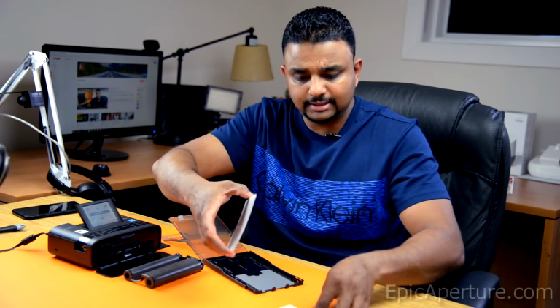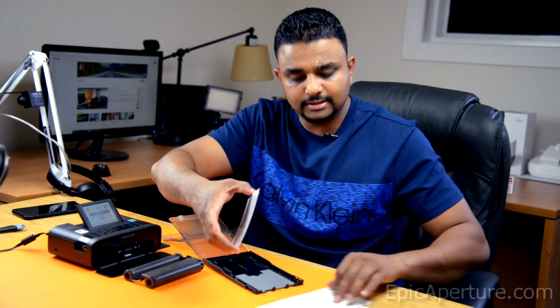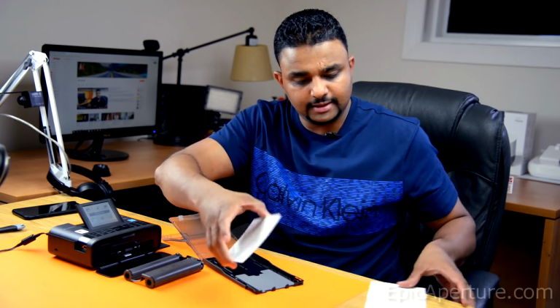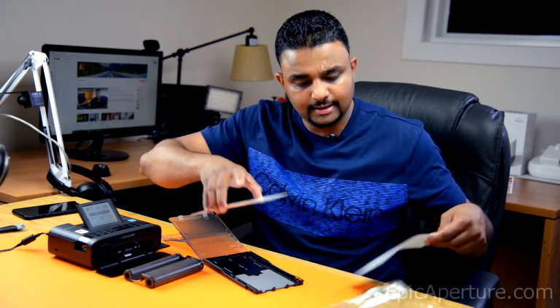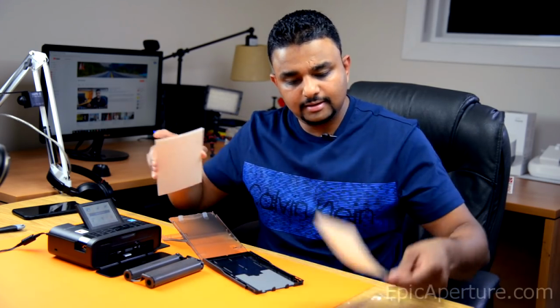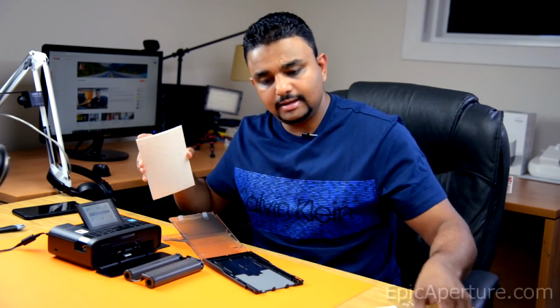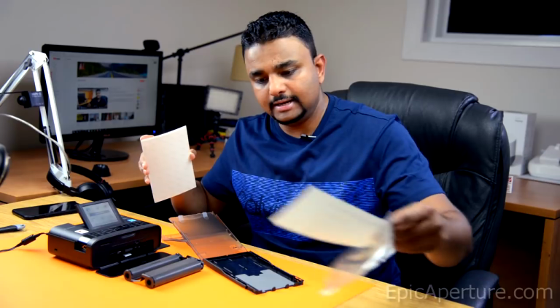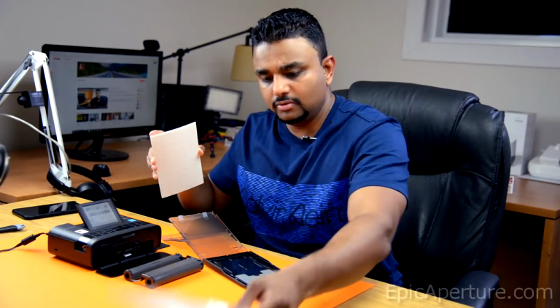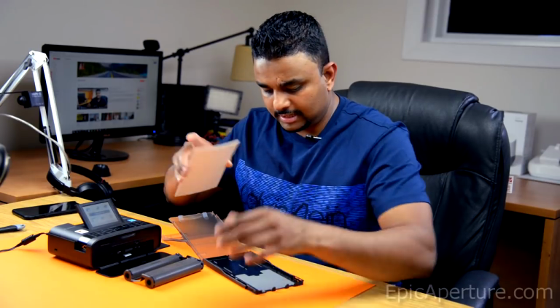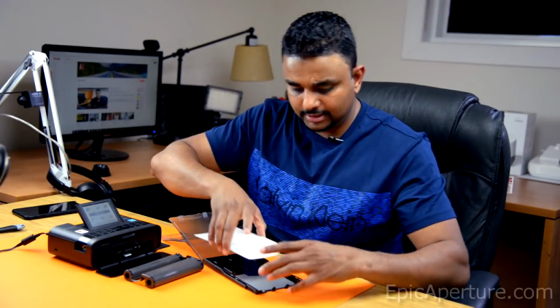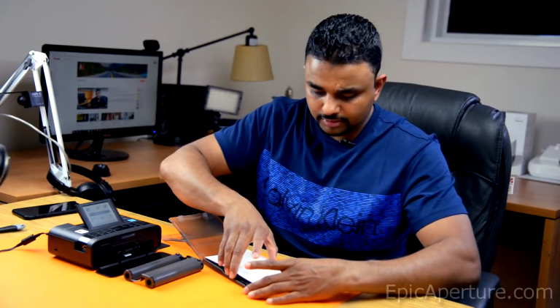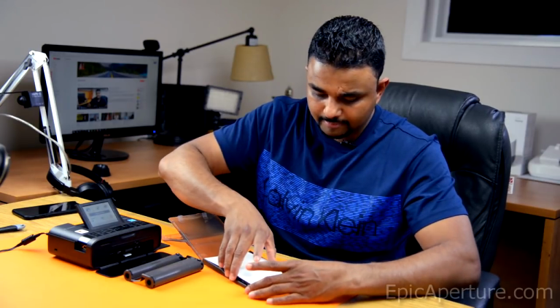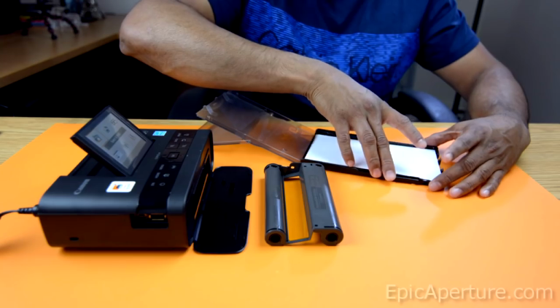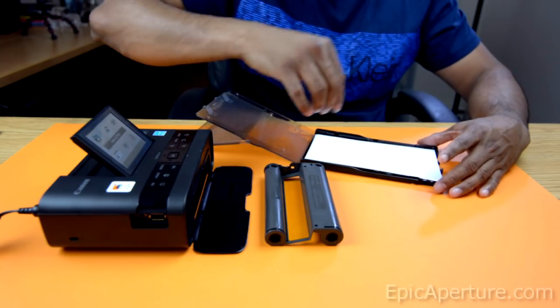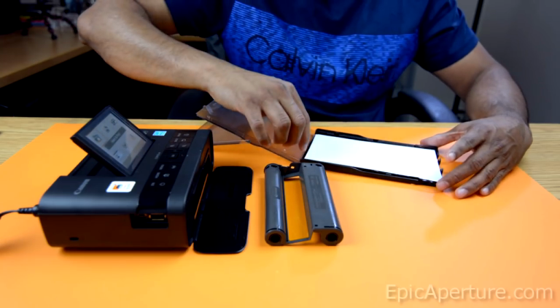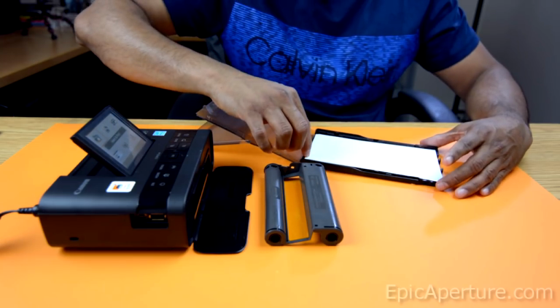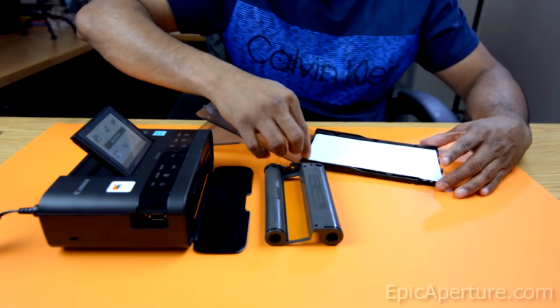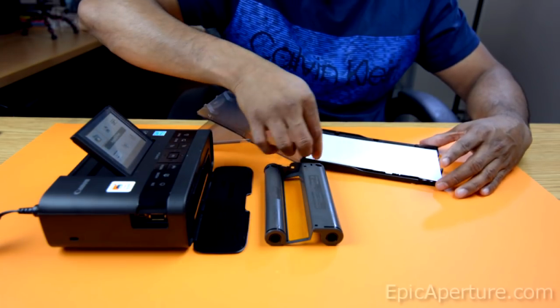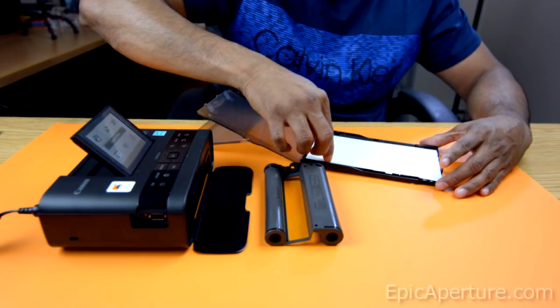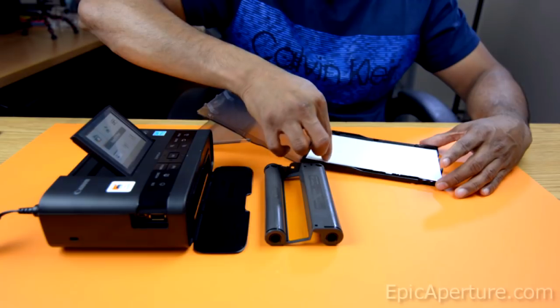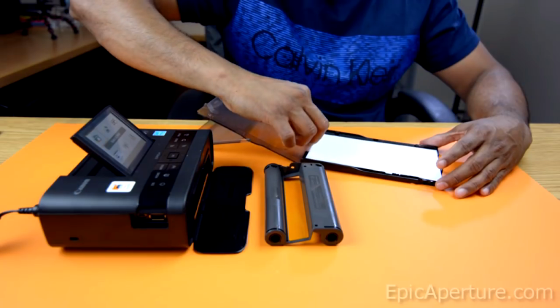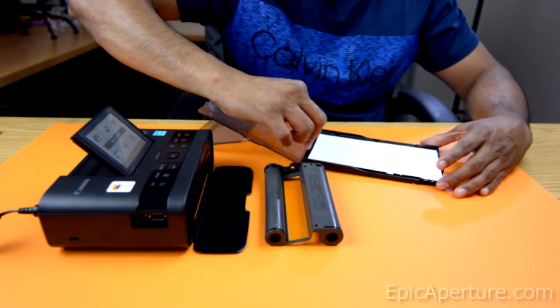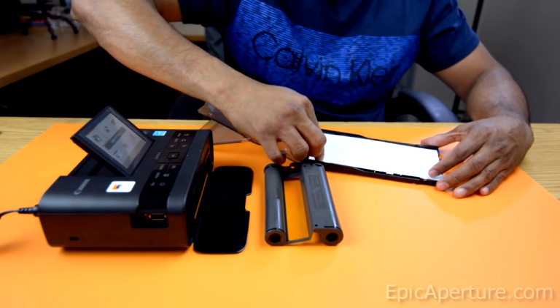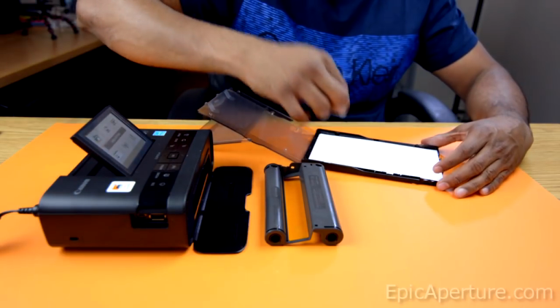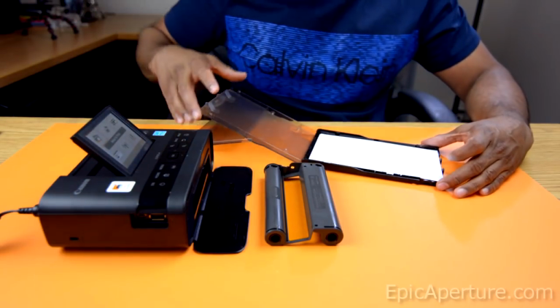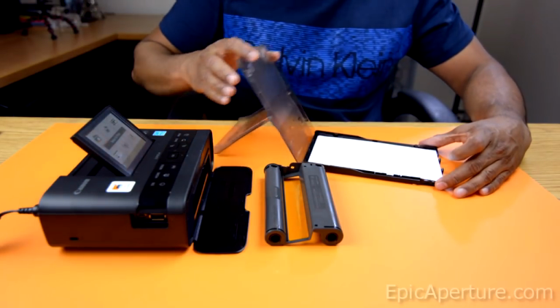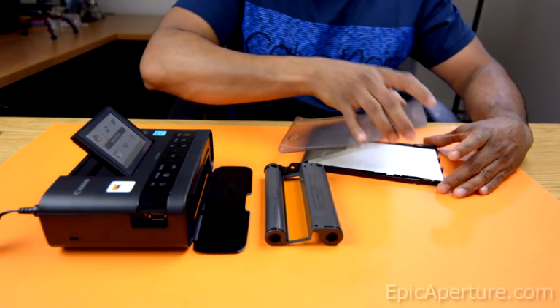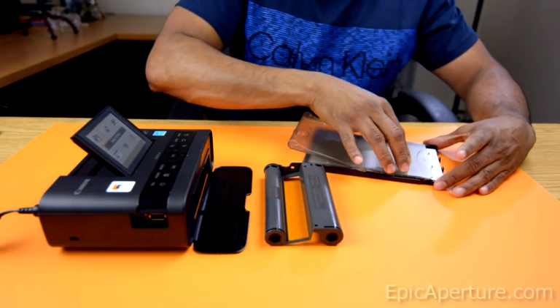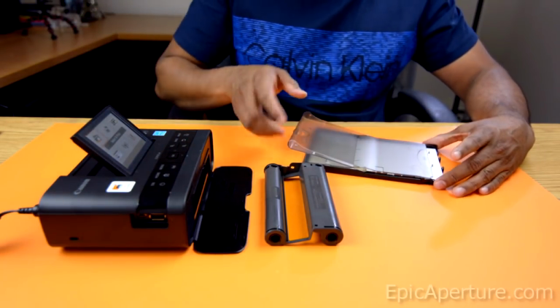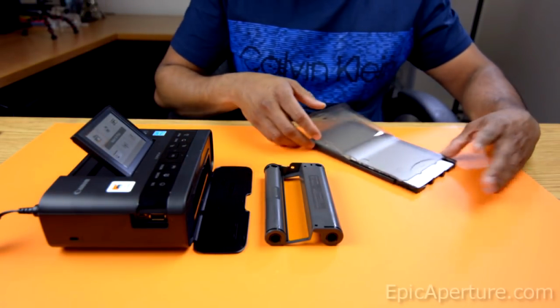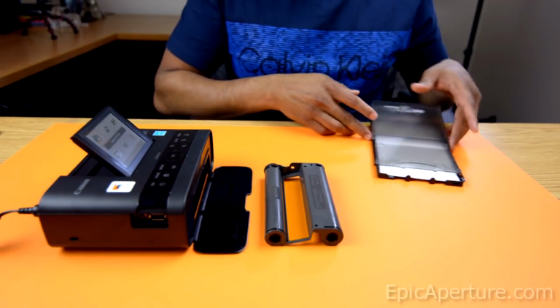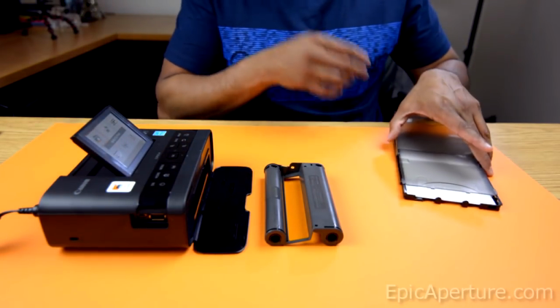Let's get rid of that protection paper. You will actually load the papers glossy side up. Make sure it's lying flat. And let's close that.